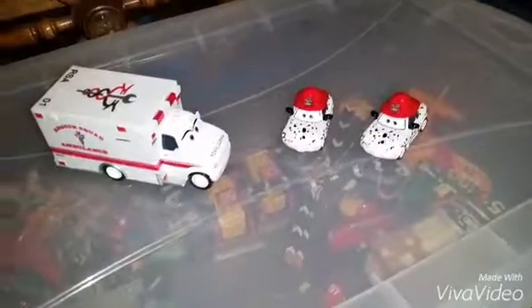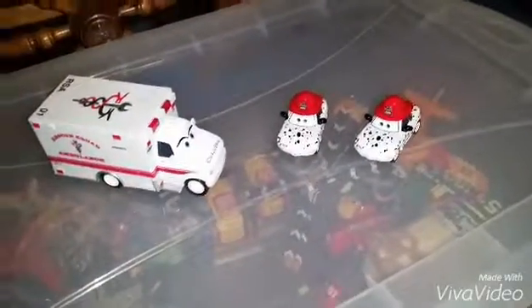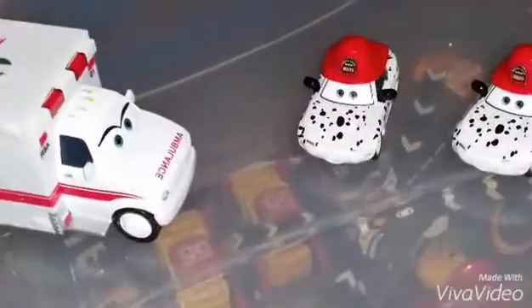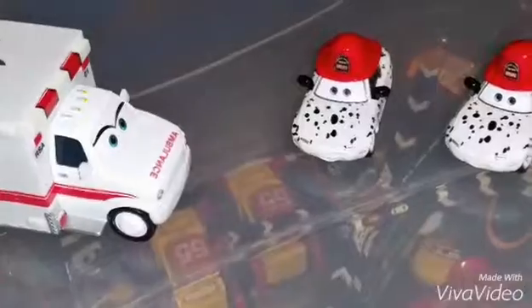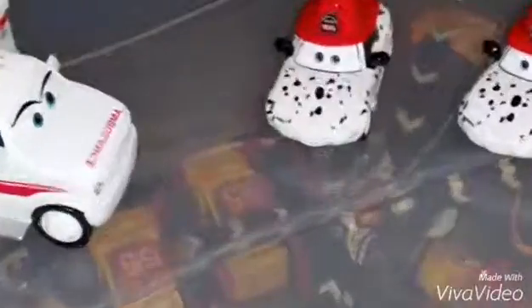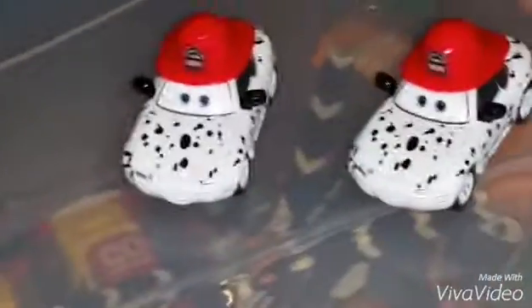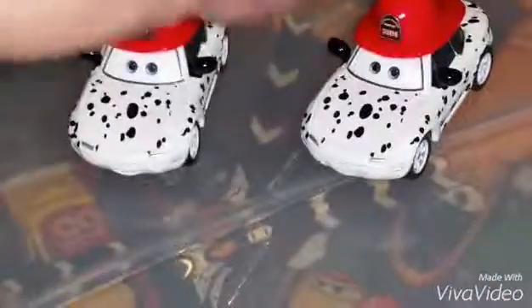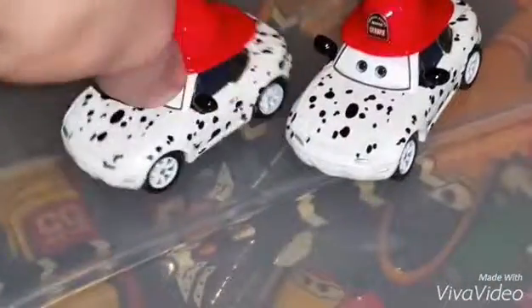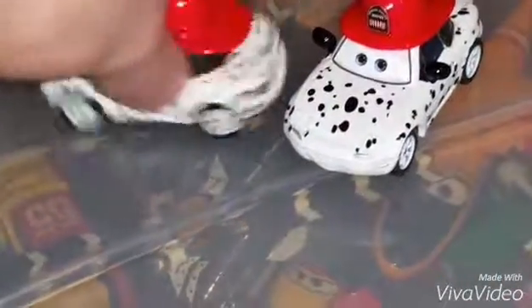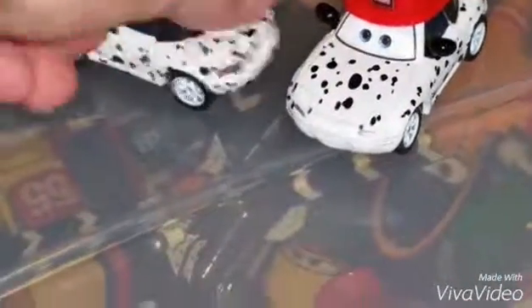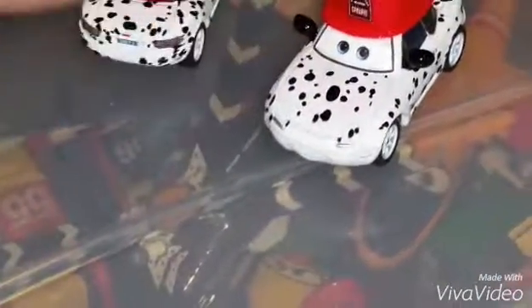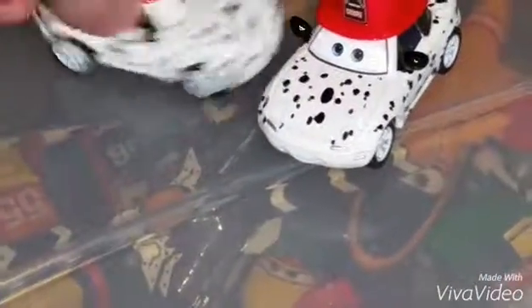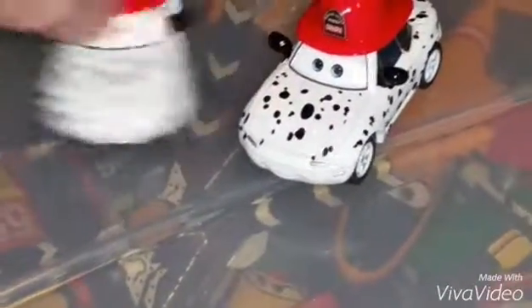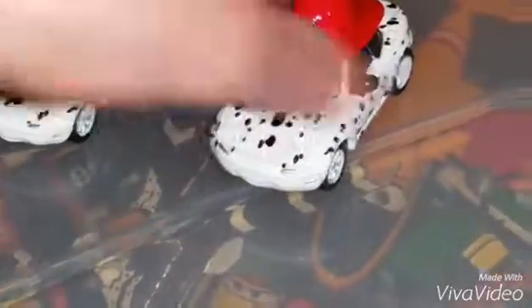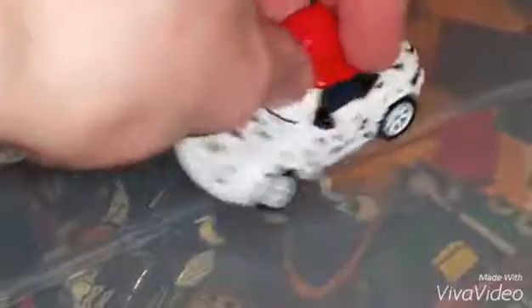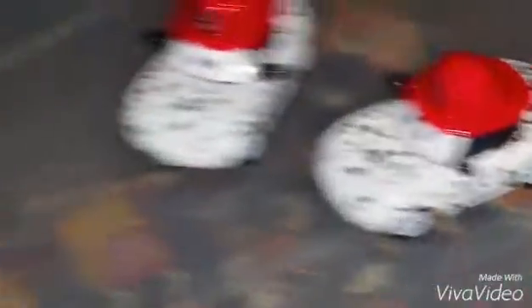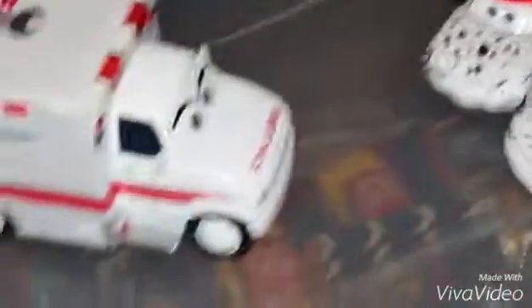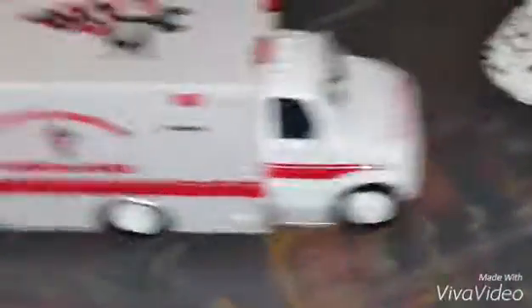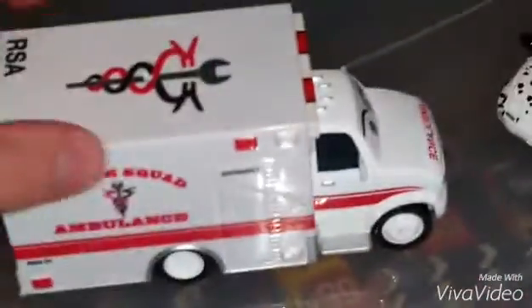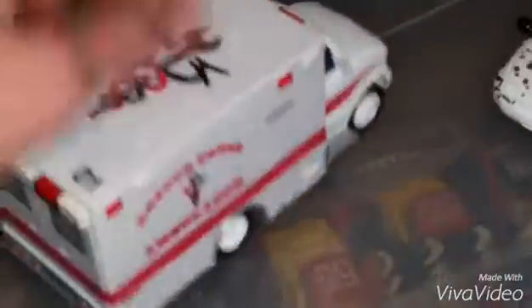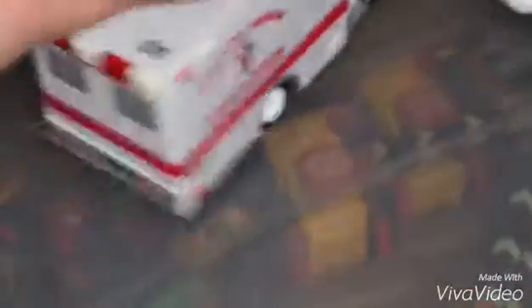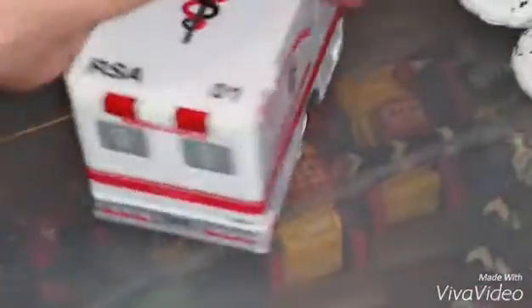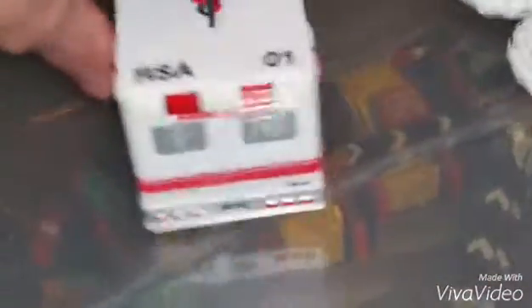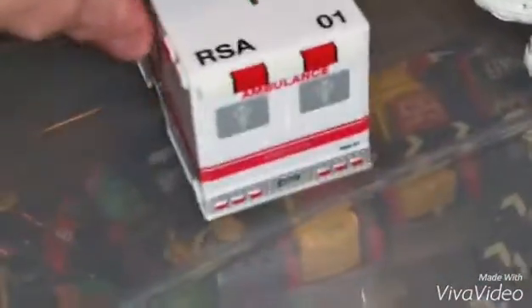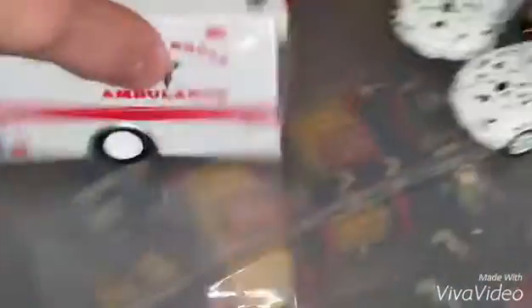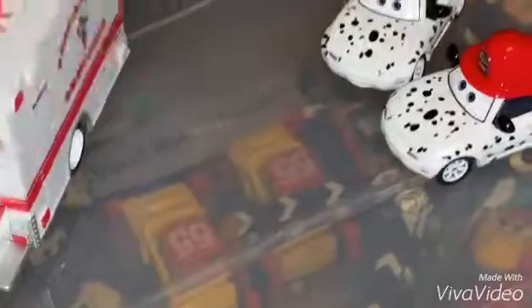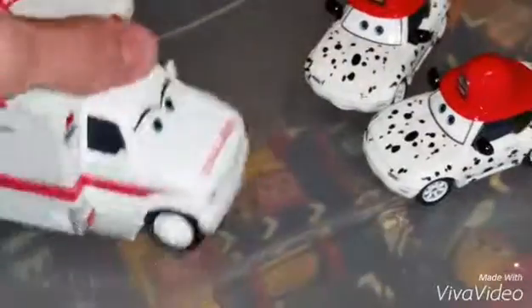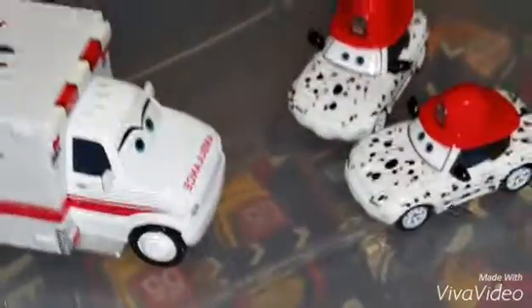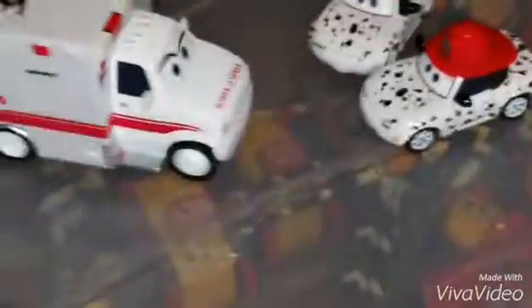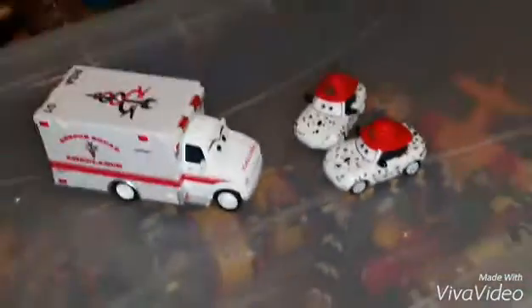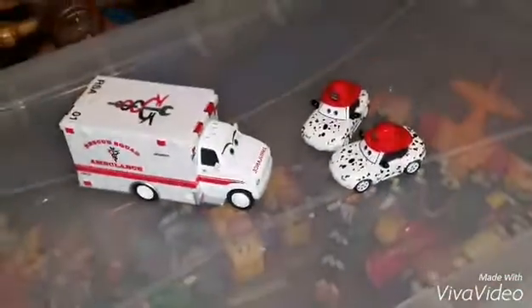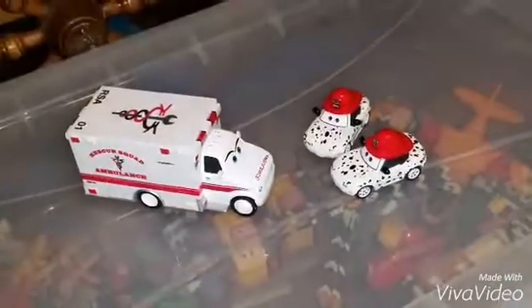These are usually 1 to 55 scale diecasts made originally by Mattel. These 3 characters have been released before, back in 2009, and now they have finally re-released them. I'm going to show you each of them one by one.